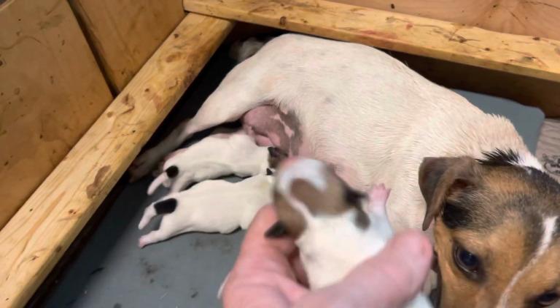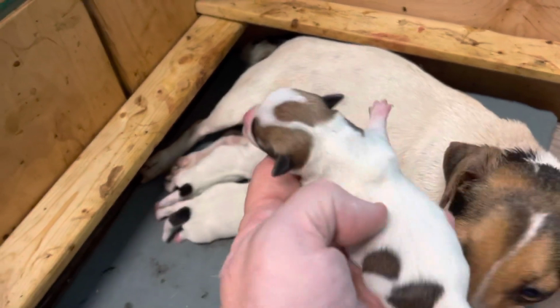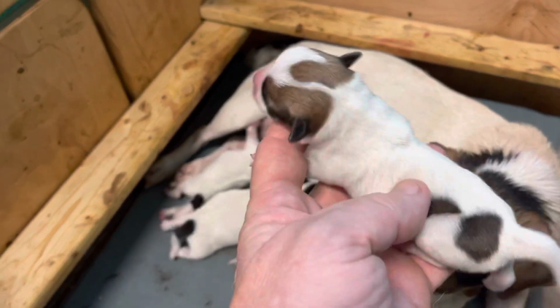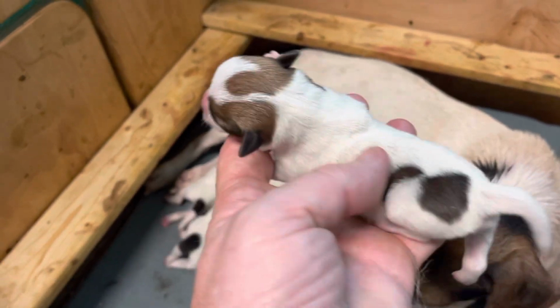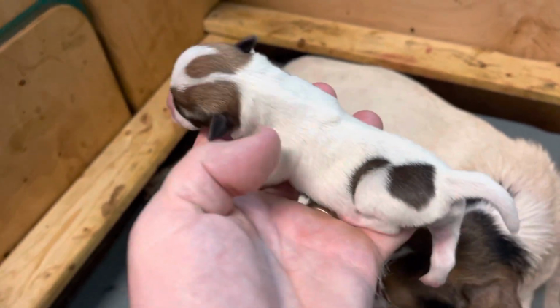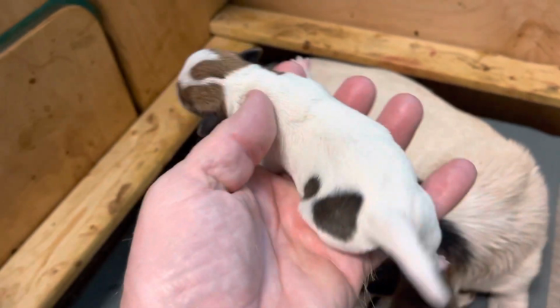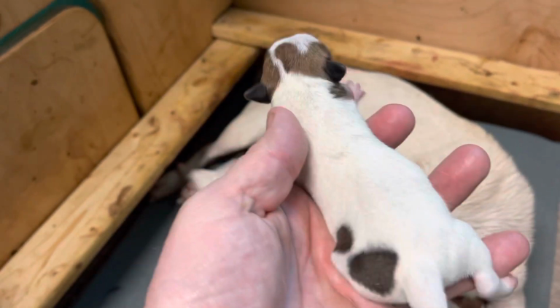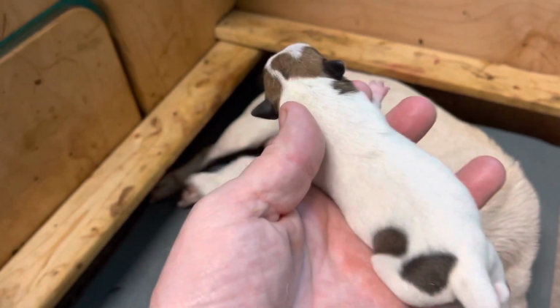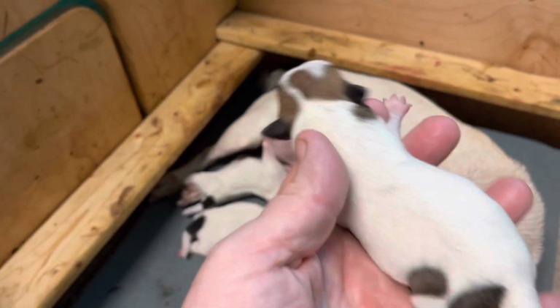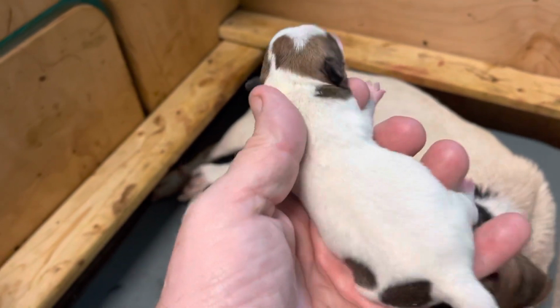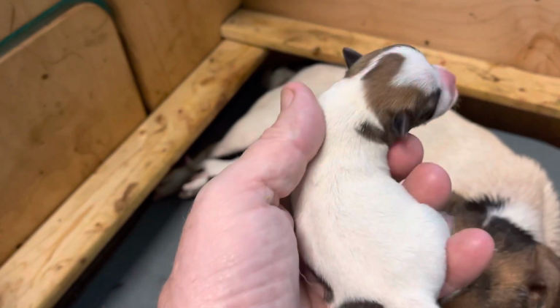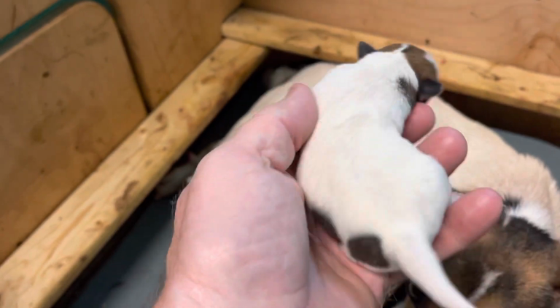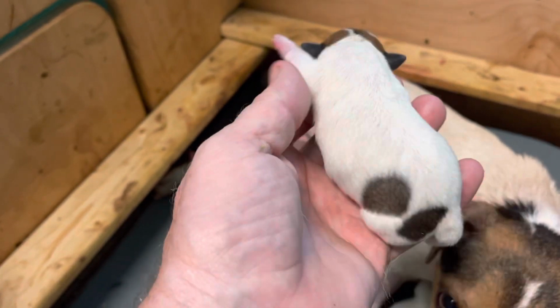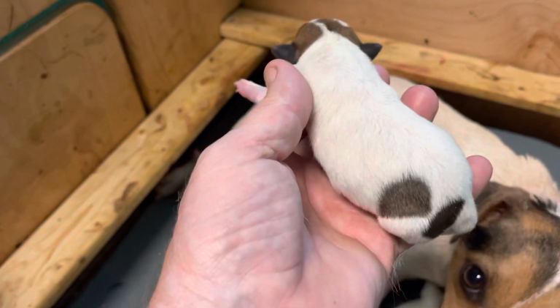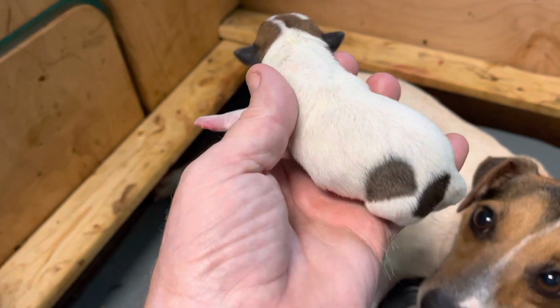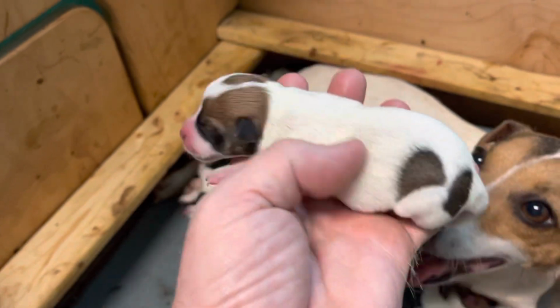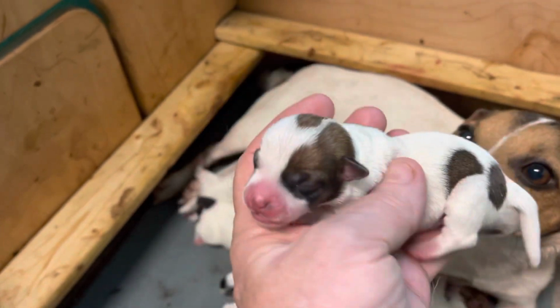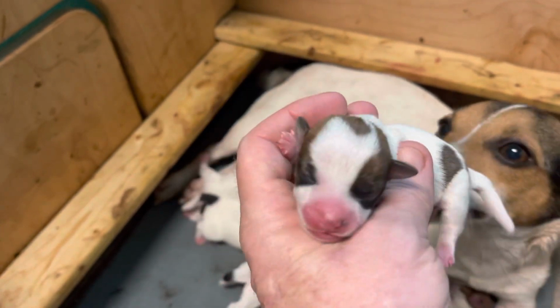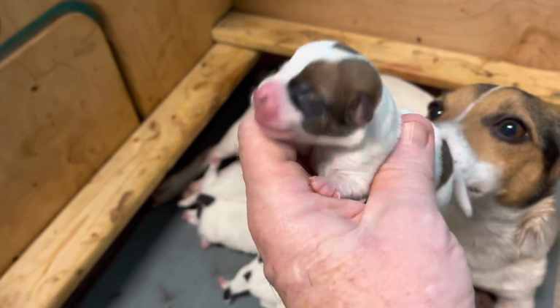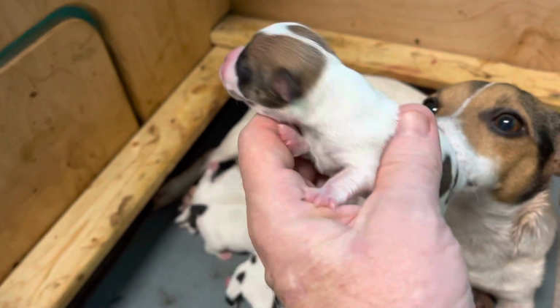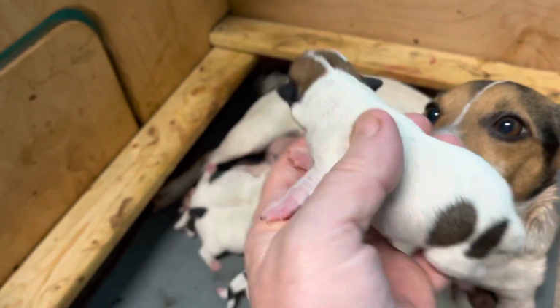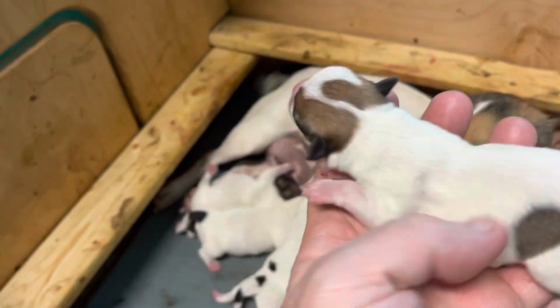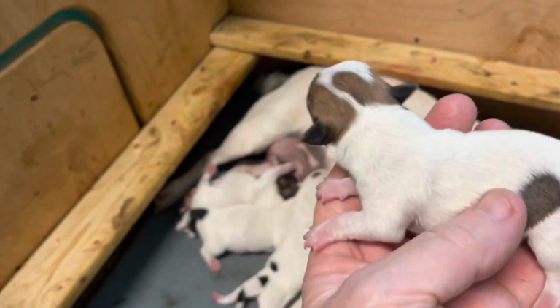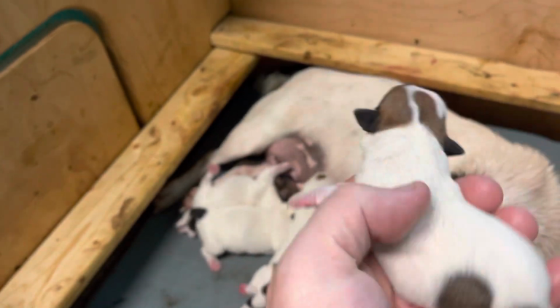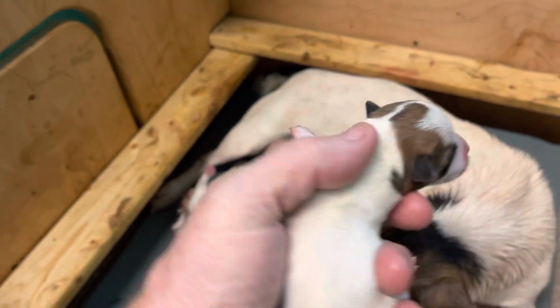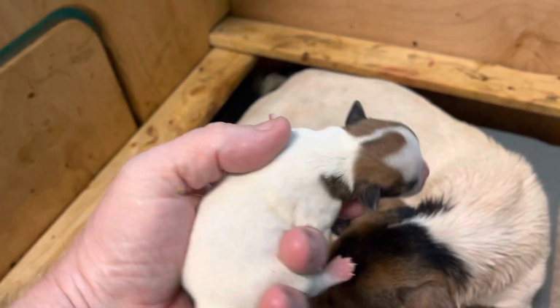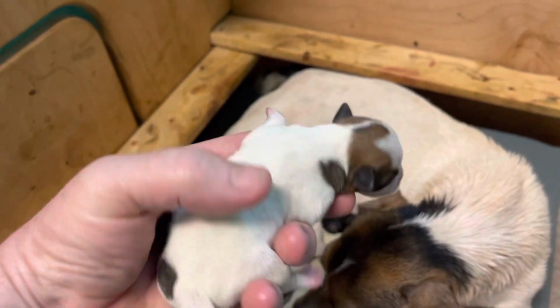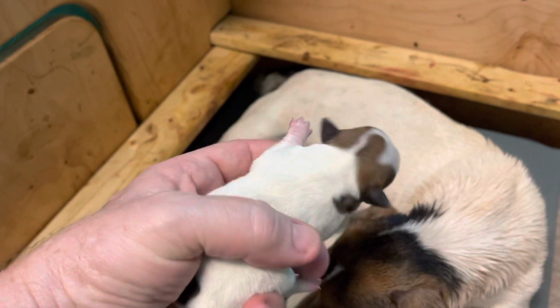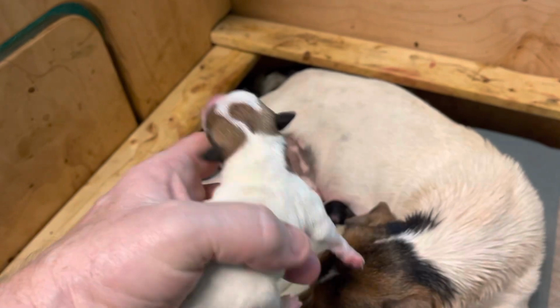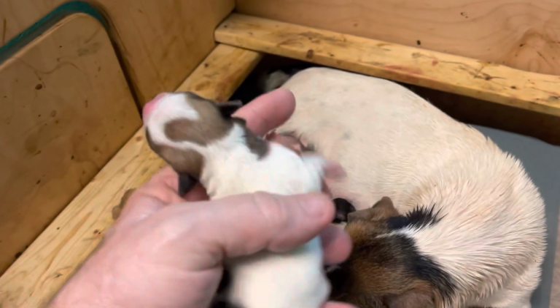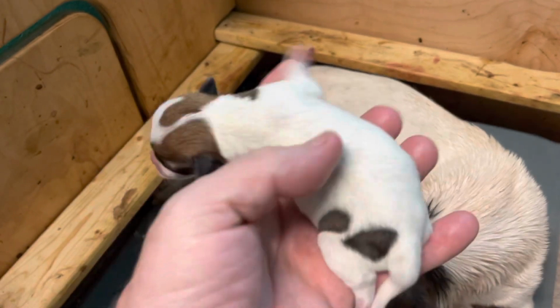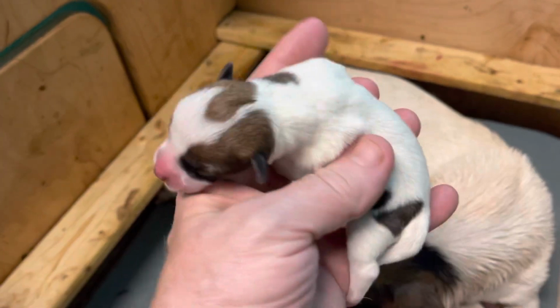This is another girl. She's pretty much got a mostly white body and then a pretty little mask. She's a wiggle worm.